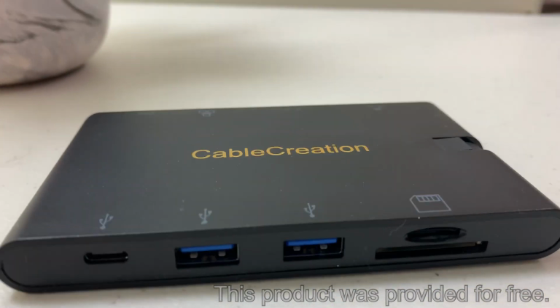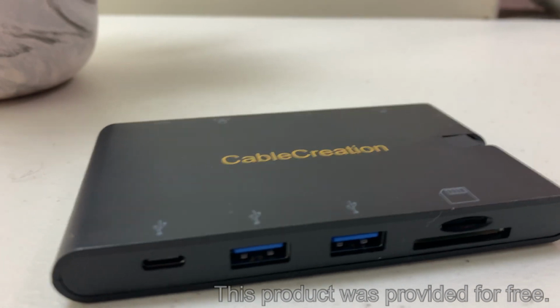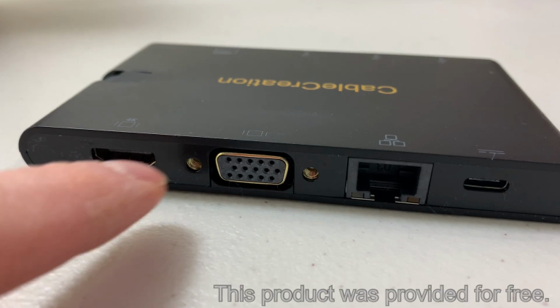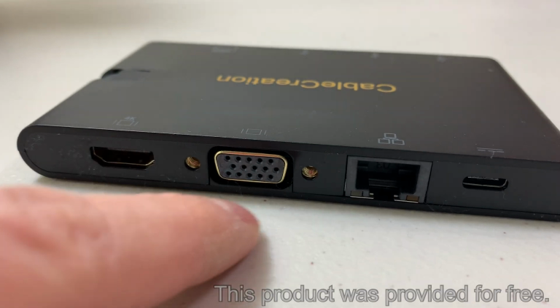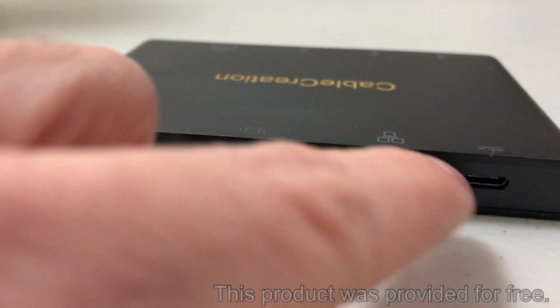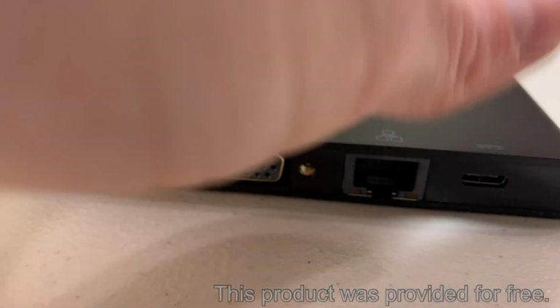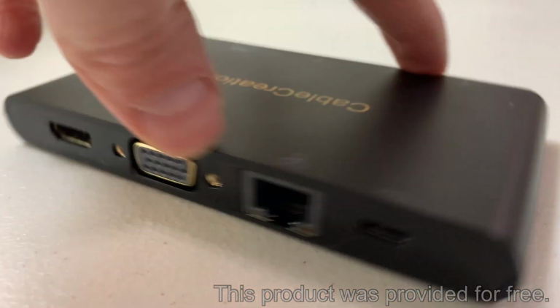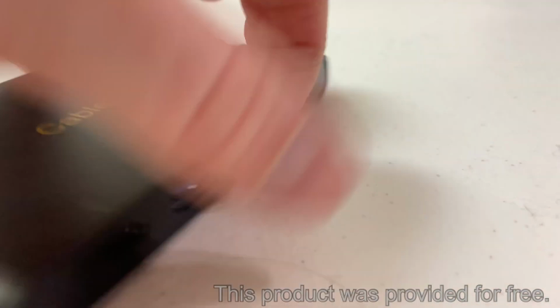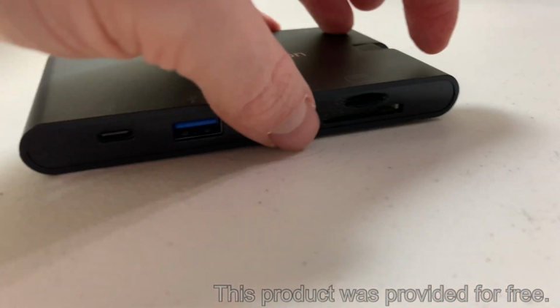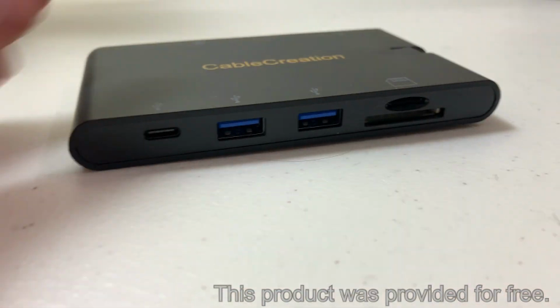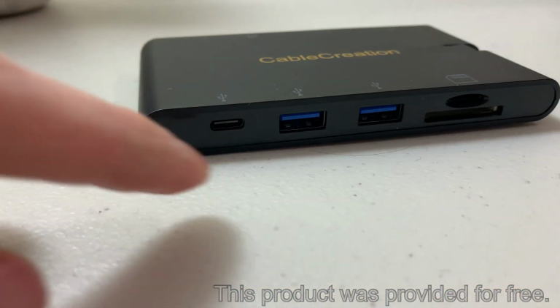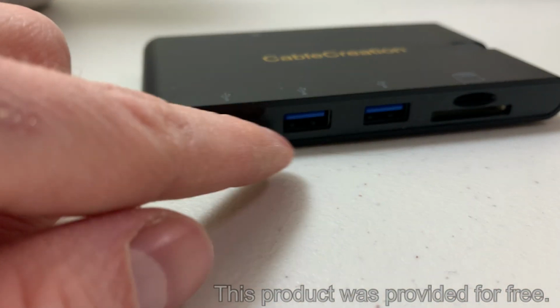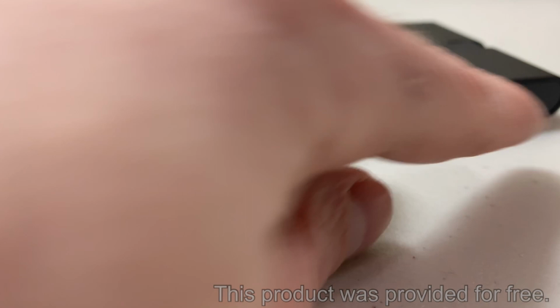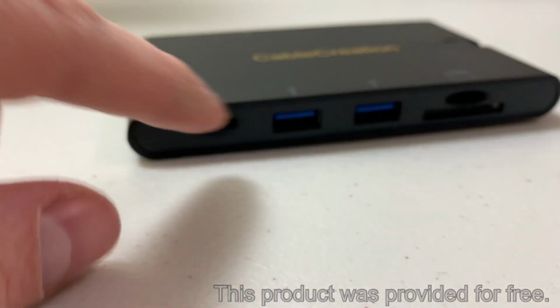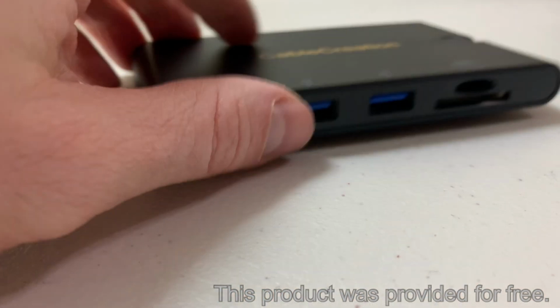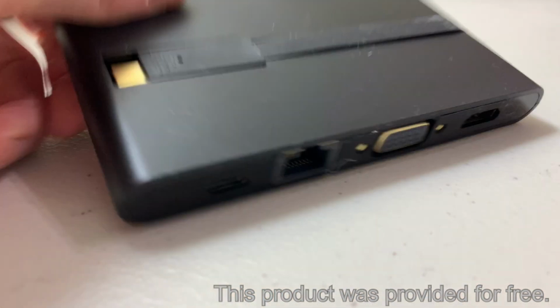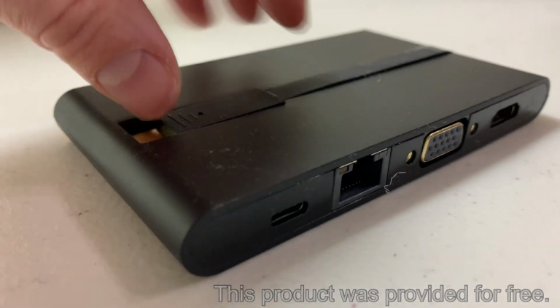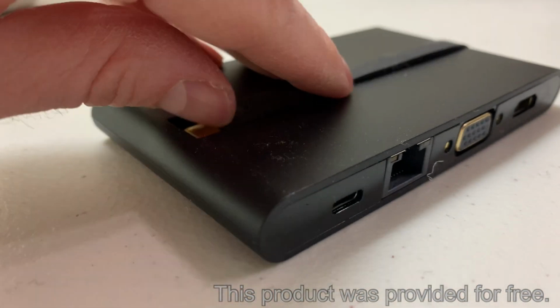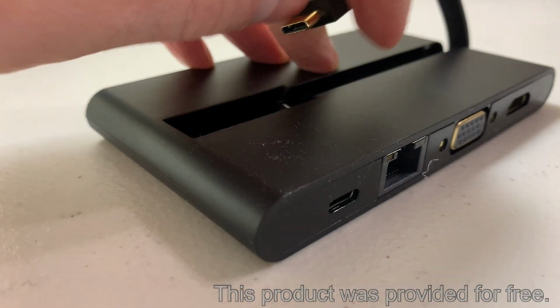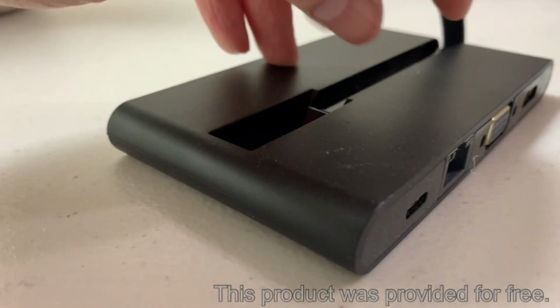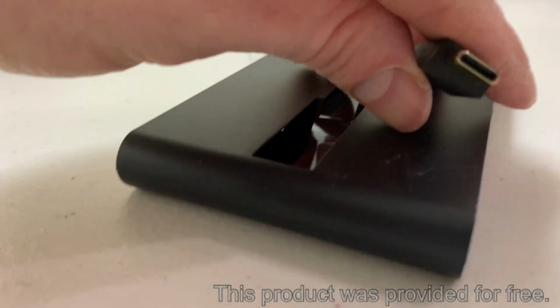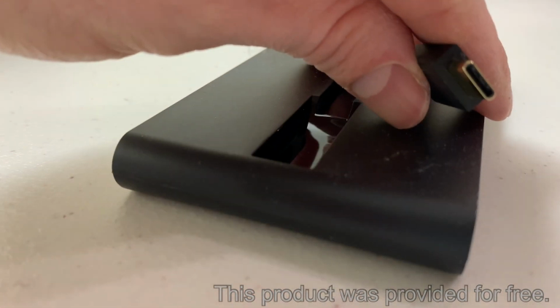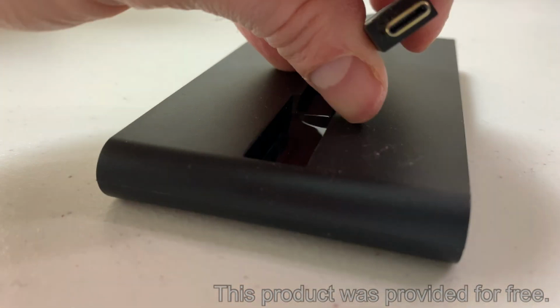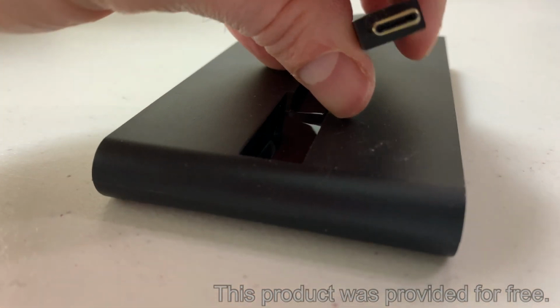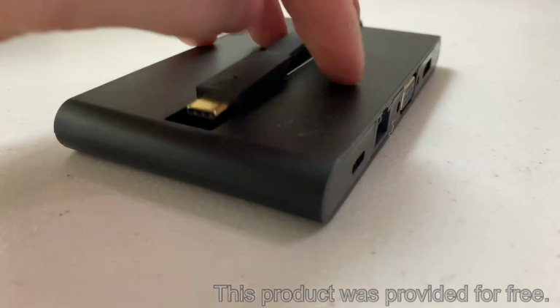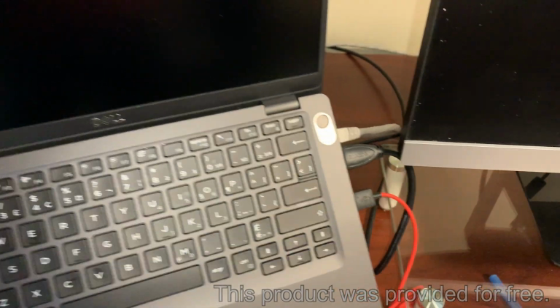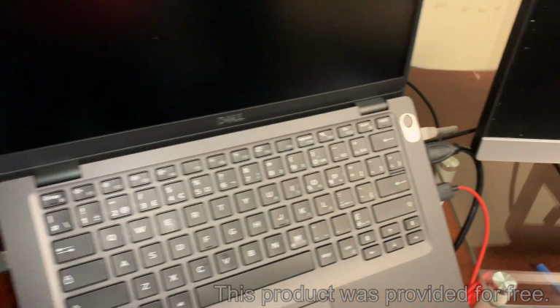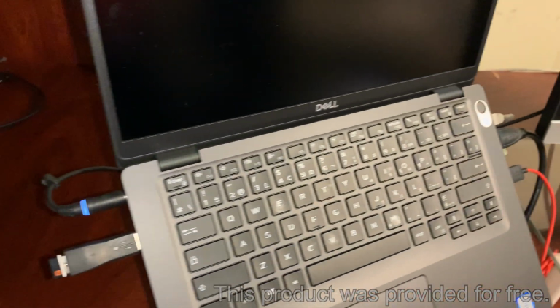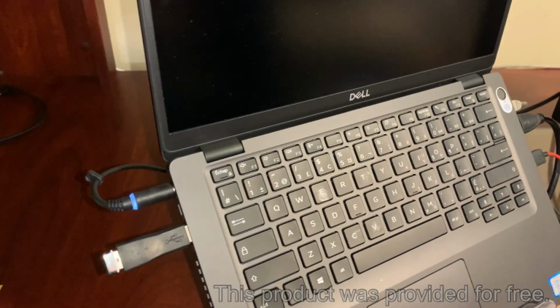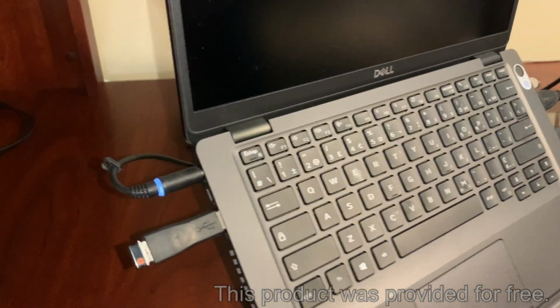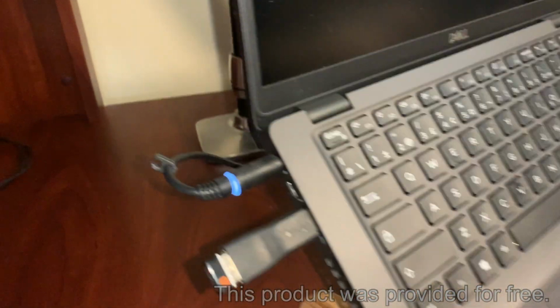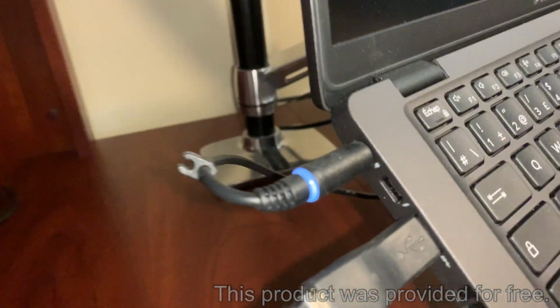However, Cable Creation saw that video and sent me a USB-C hub for my wife's computer, who has a mess of cables to be plugged for the job. So thank you — it's very appreciated.